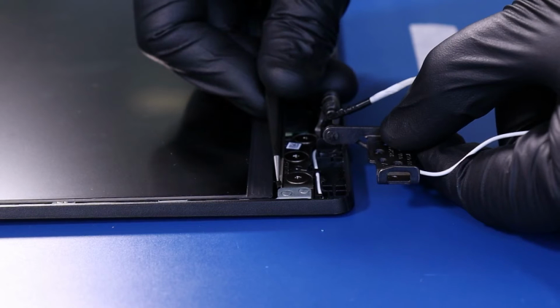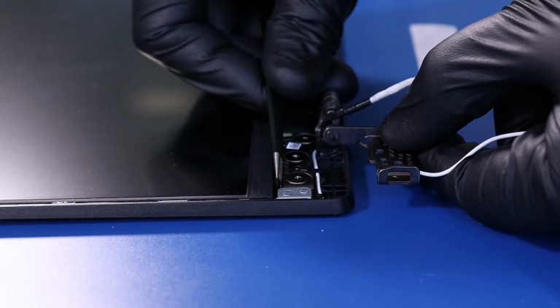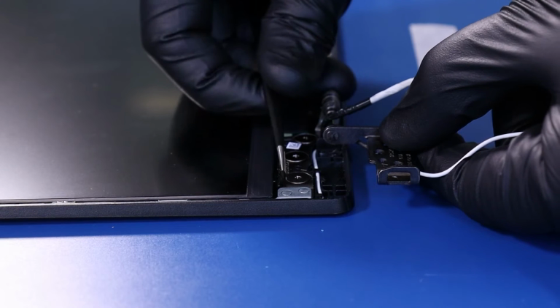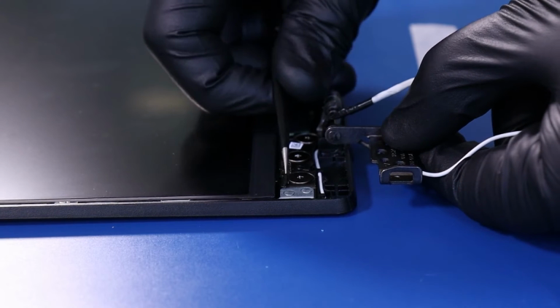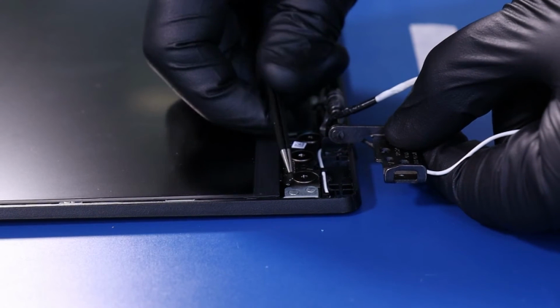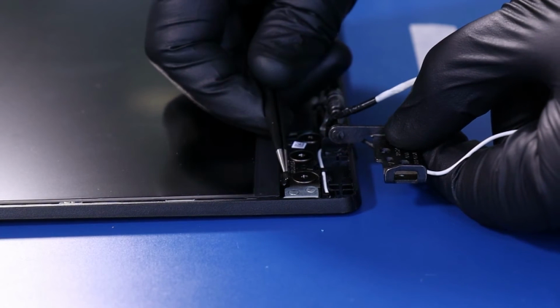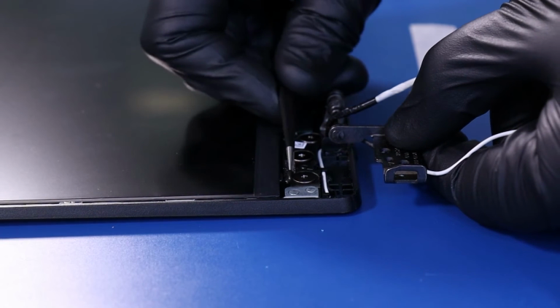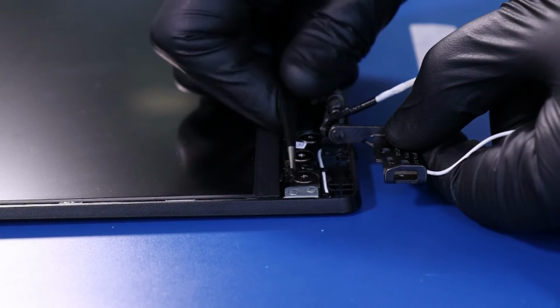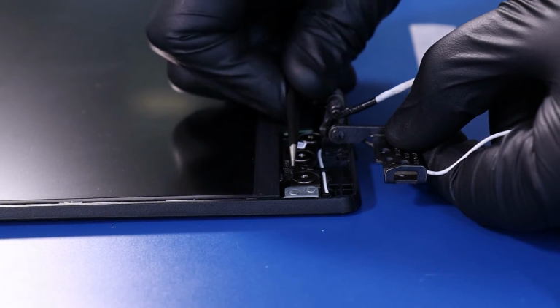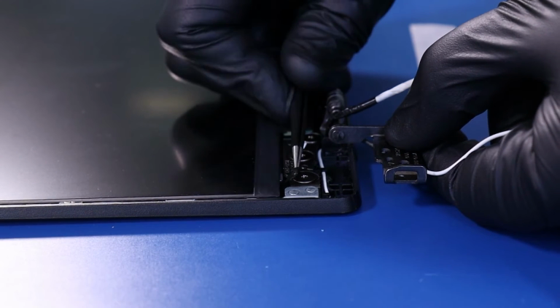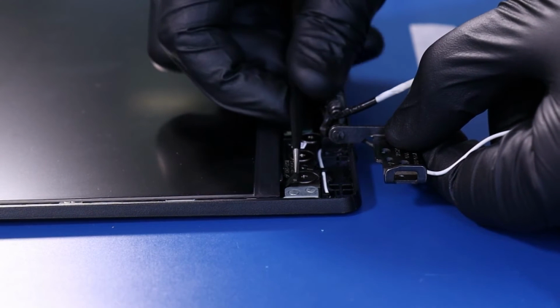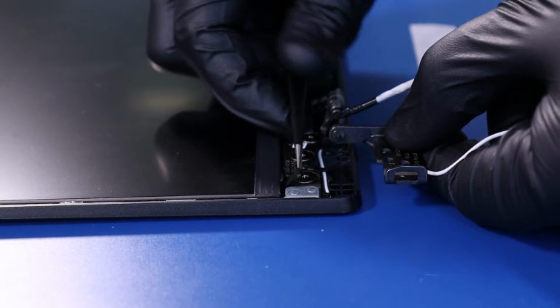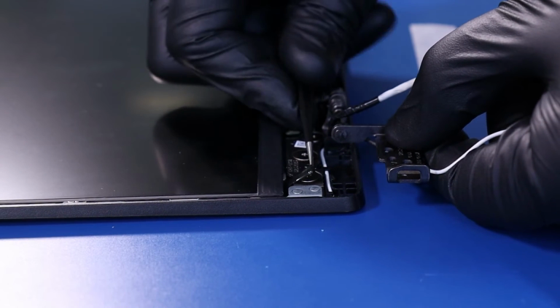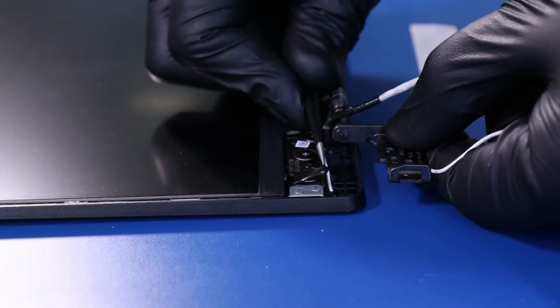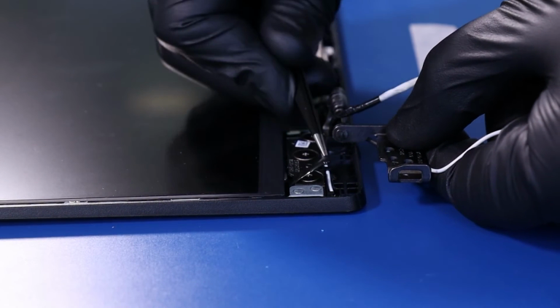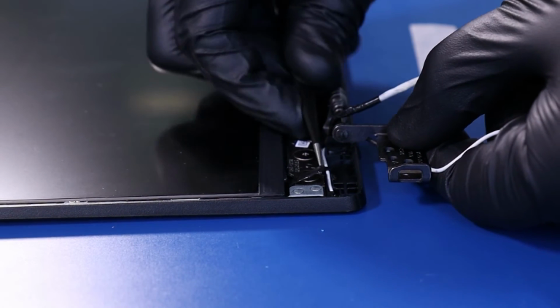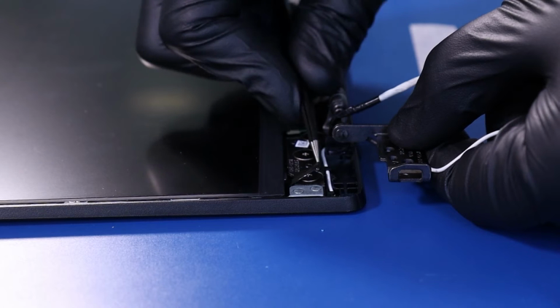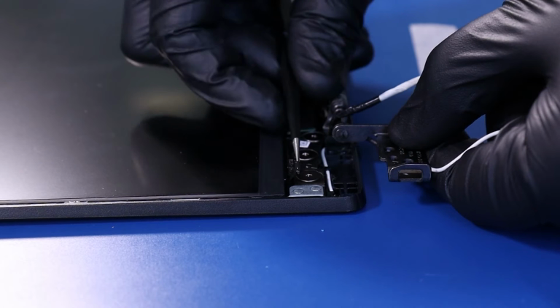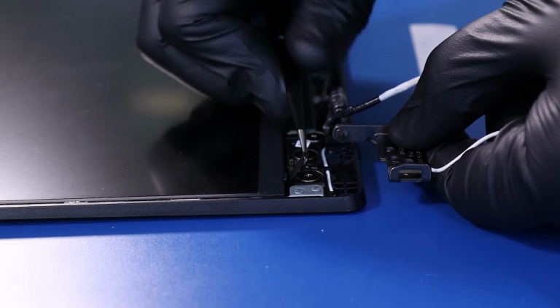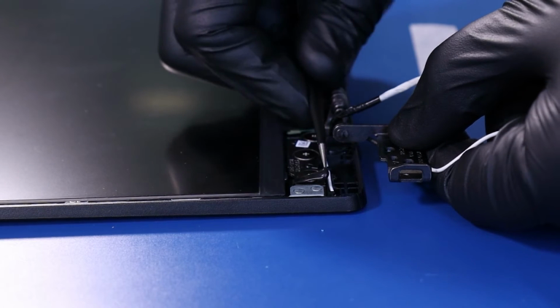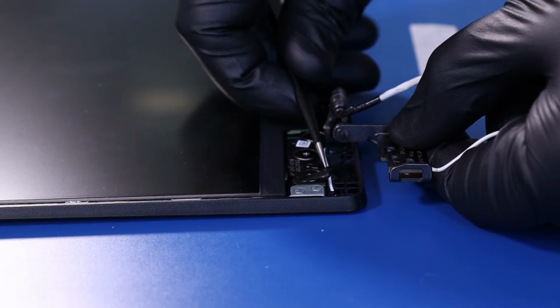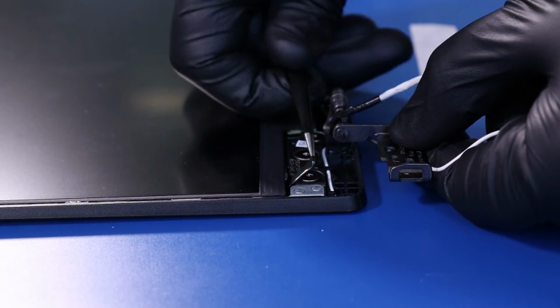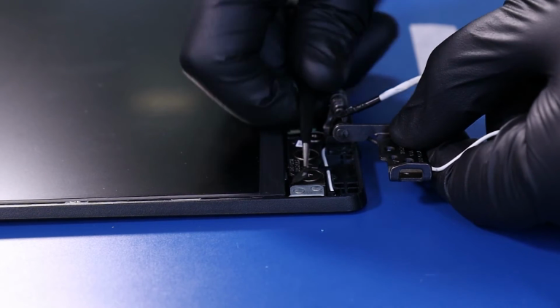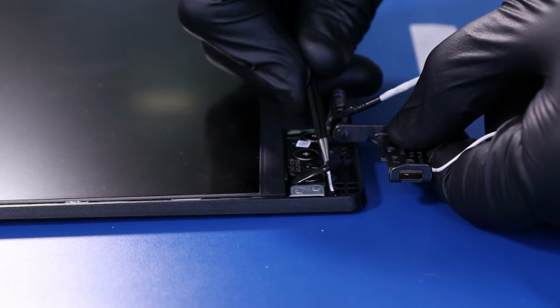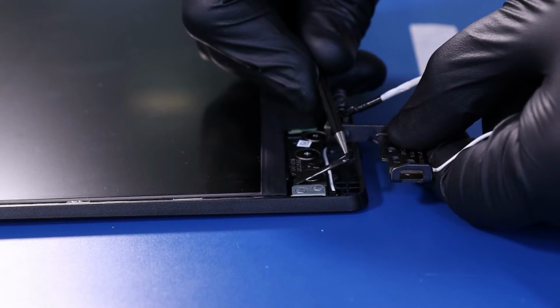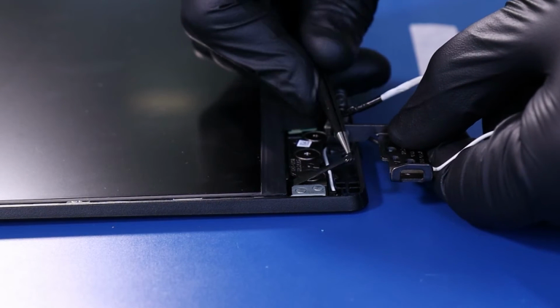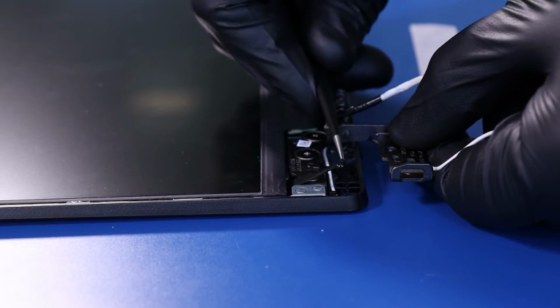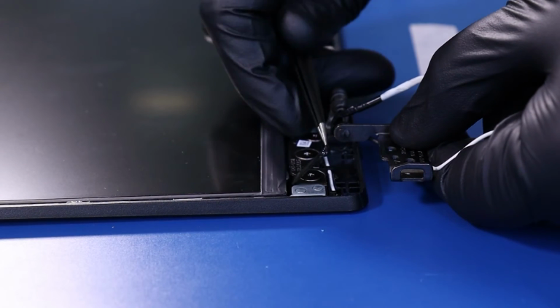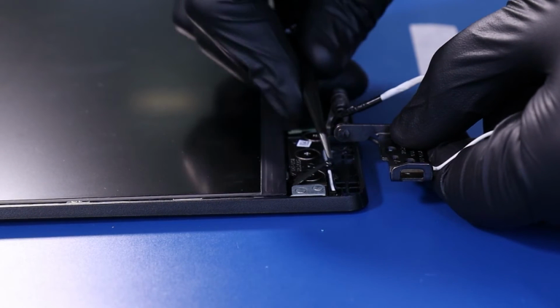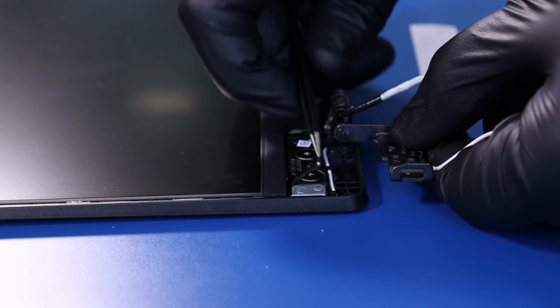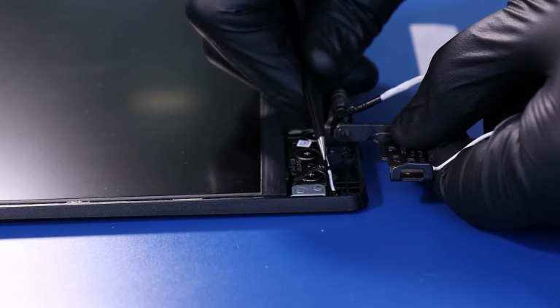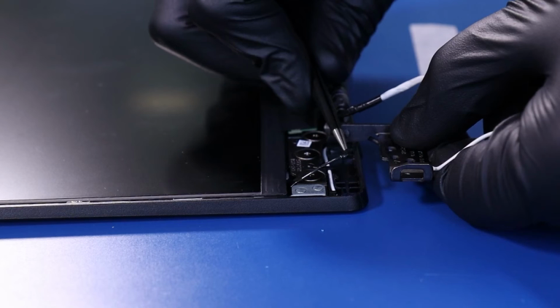Using the tweezers, gently pull back on the adhesive tape underneath the LCD screen. Take care not to pull too quickly as the adhesive can easily tear.